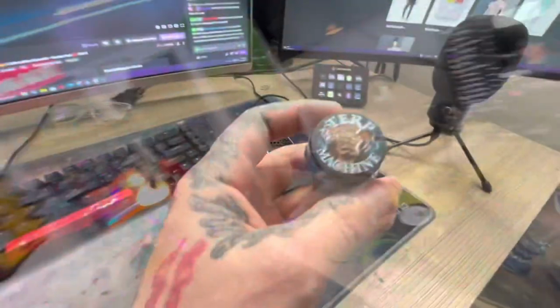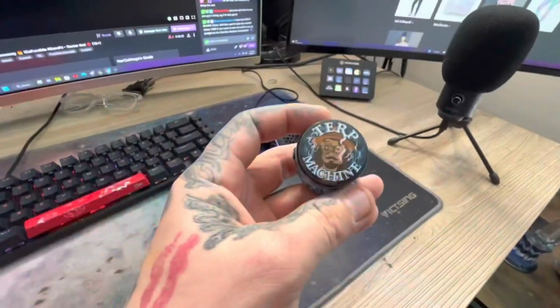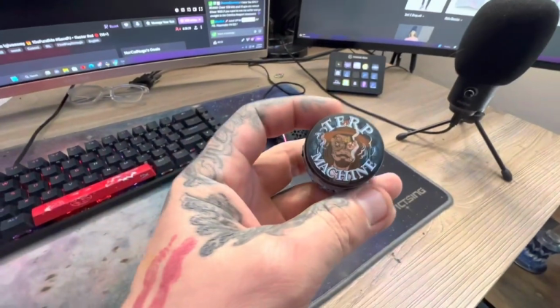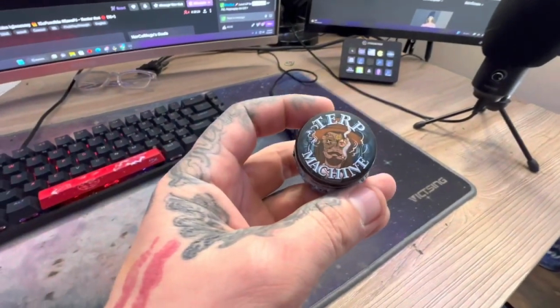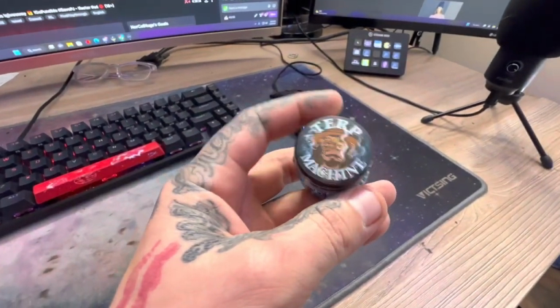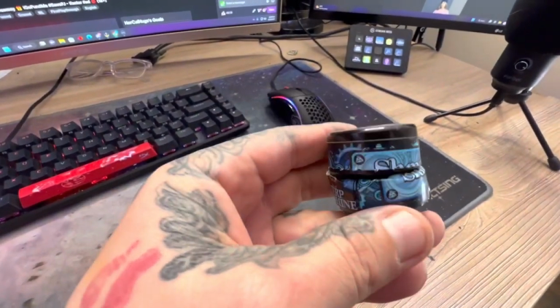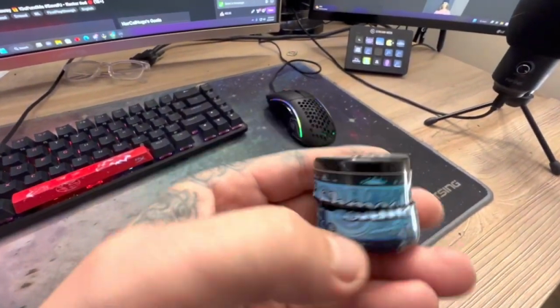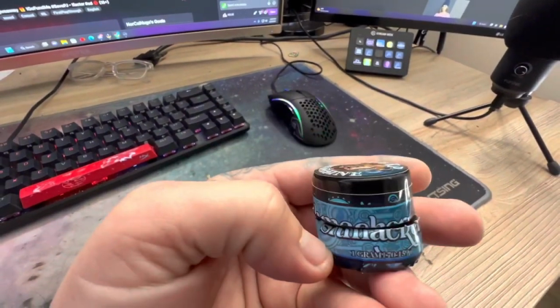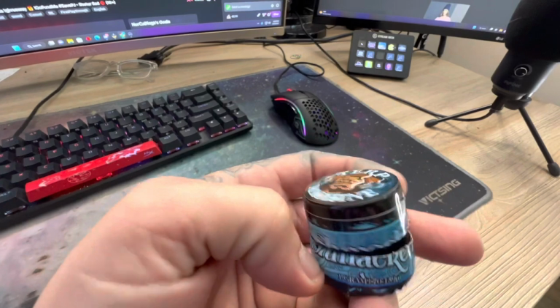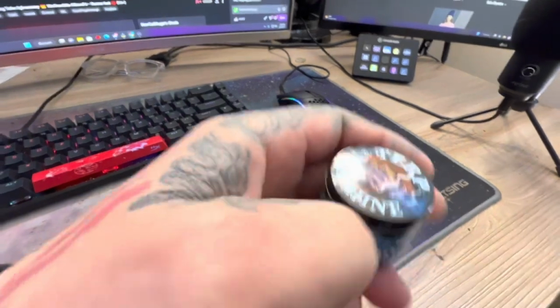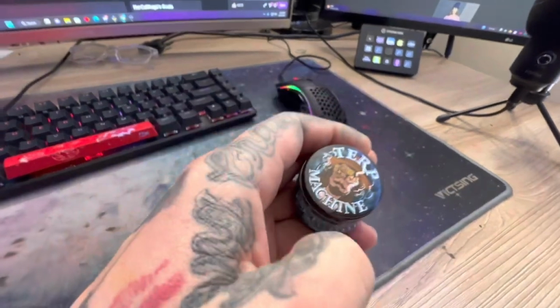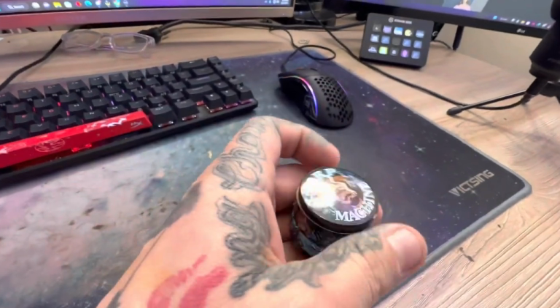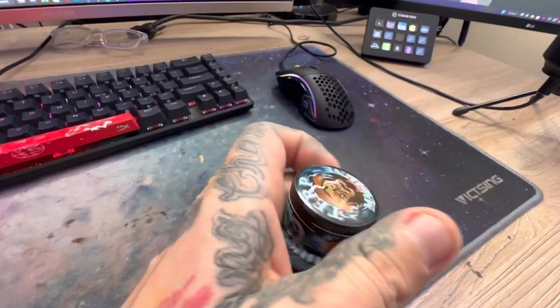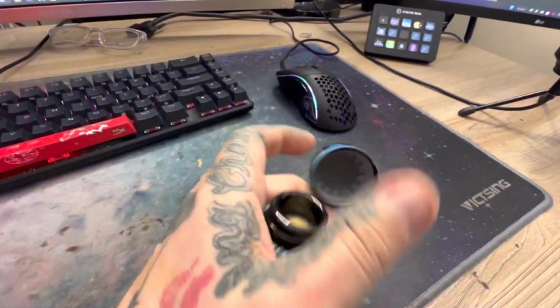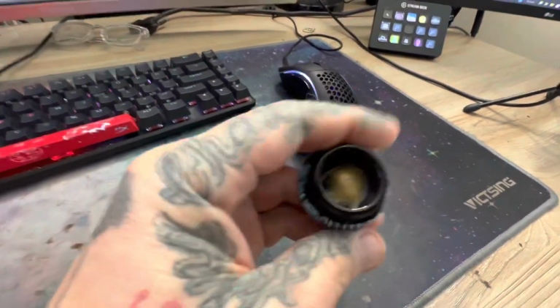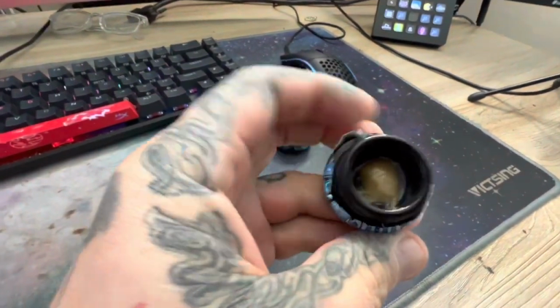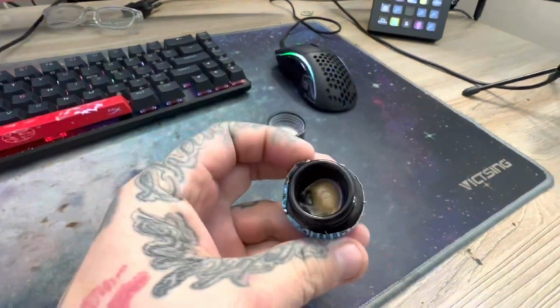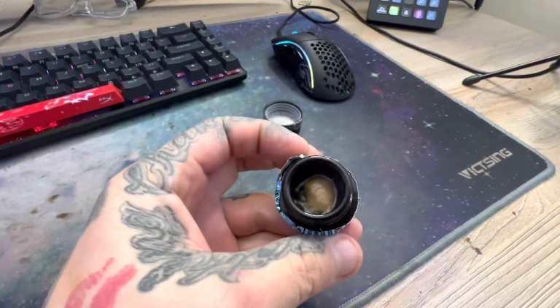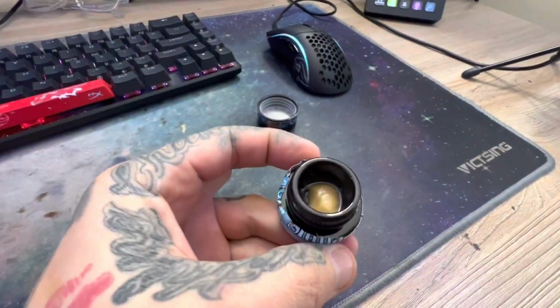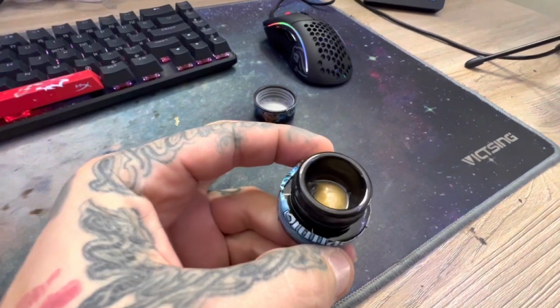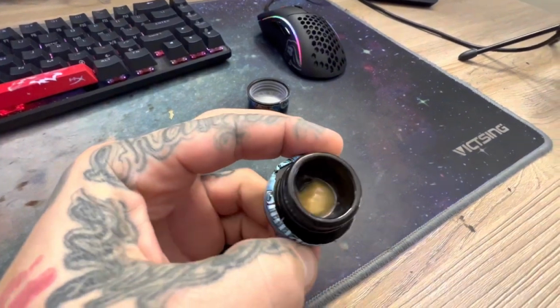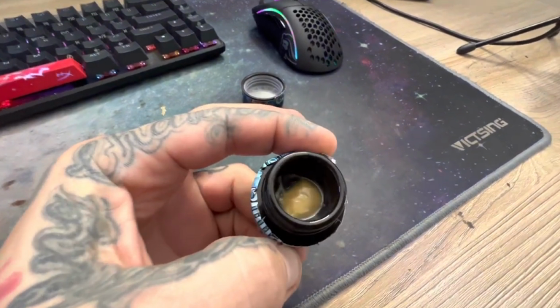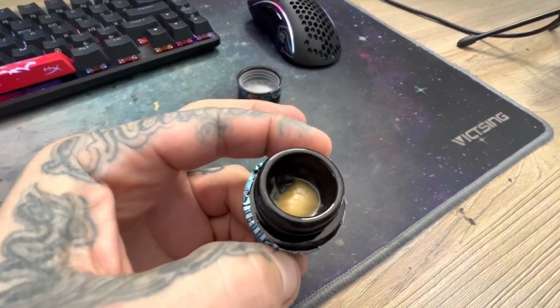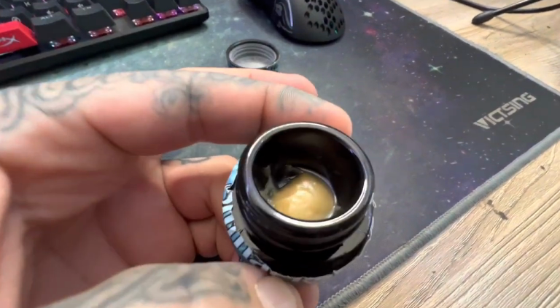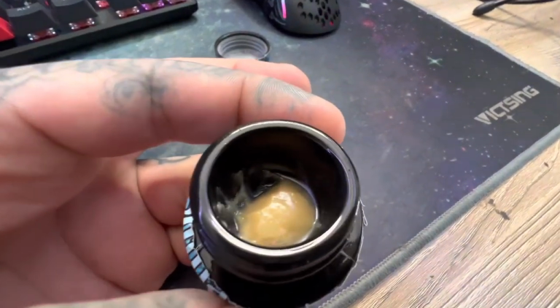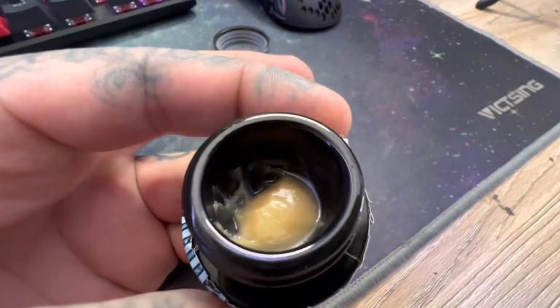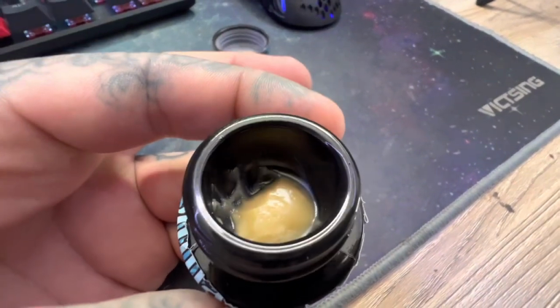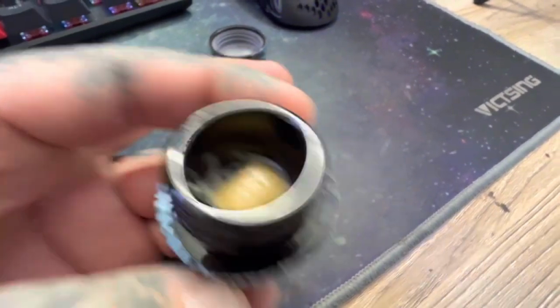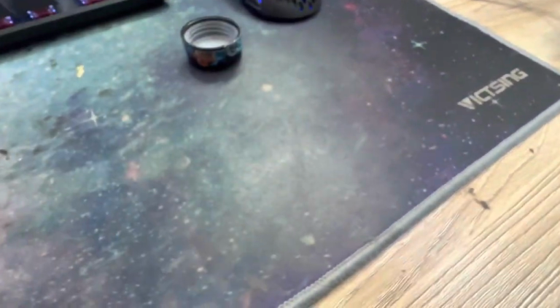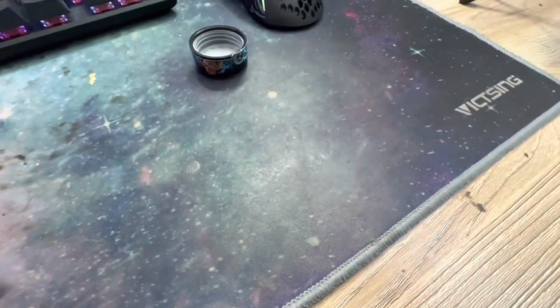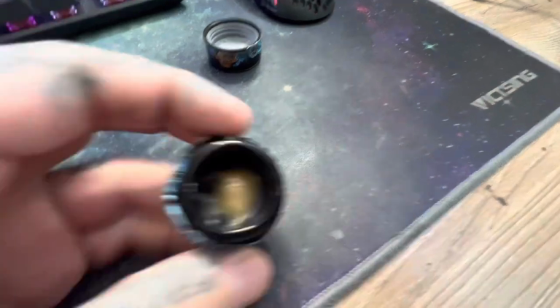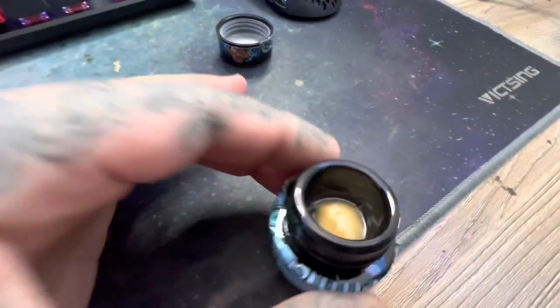All right, so we got this Schmuckers from the turk machine that we're about to dab. And it is amazing — check that out. Wish y'all could smell that.